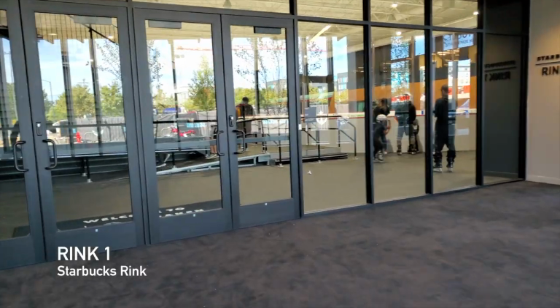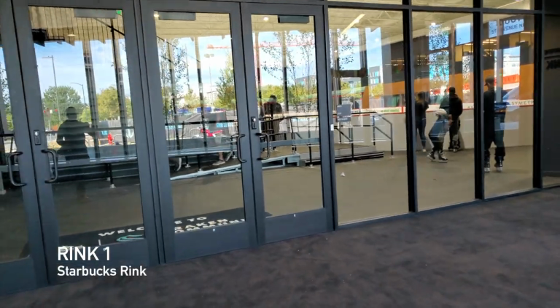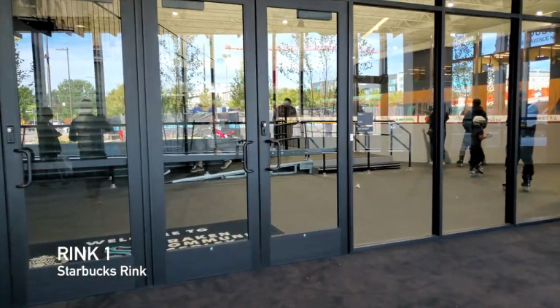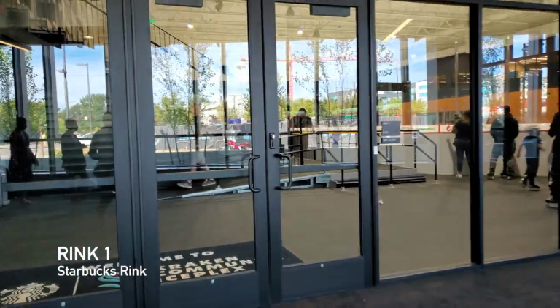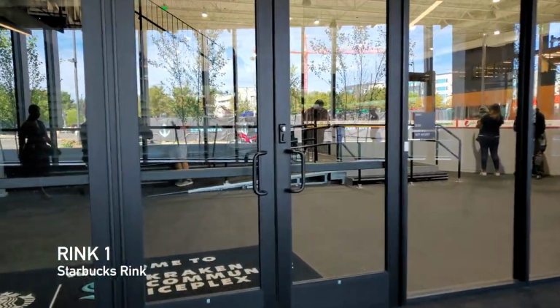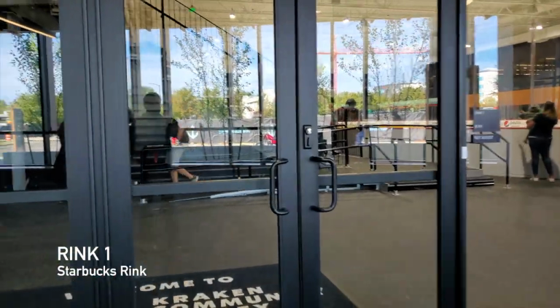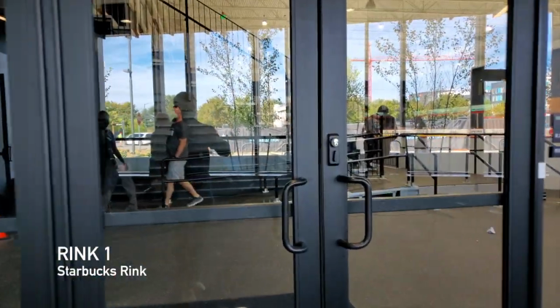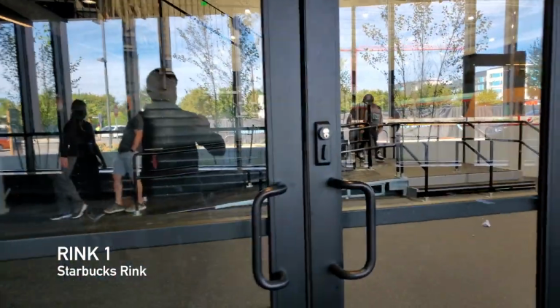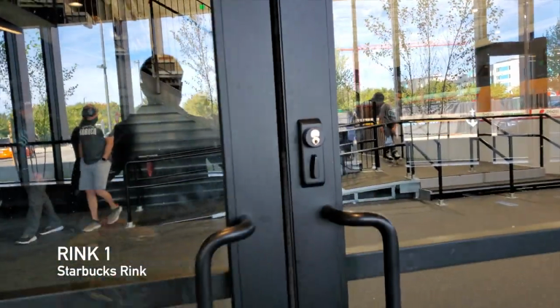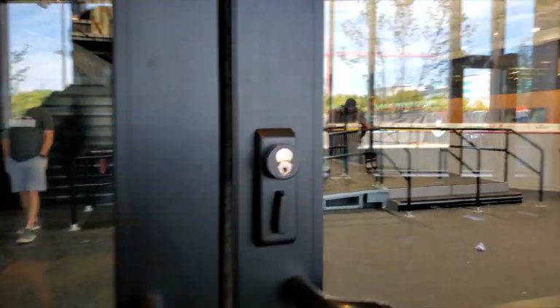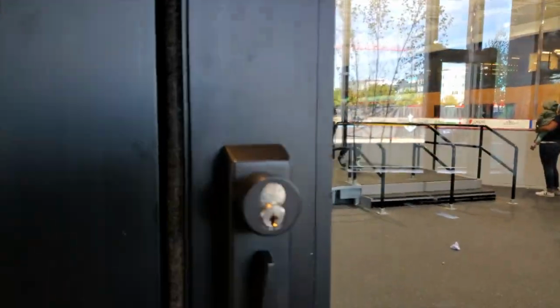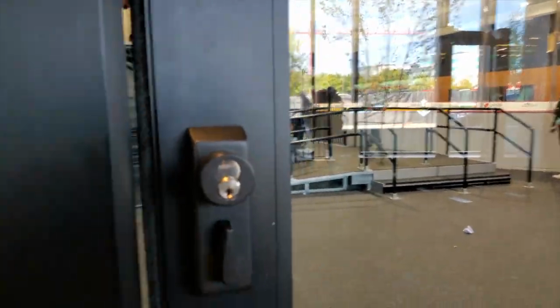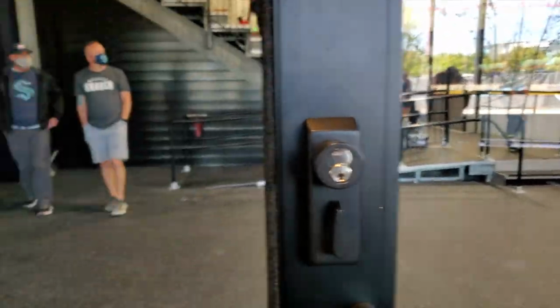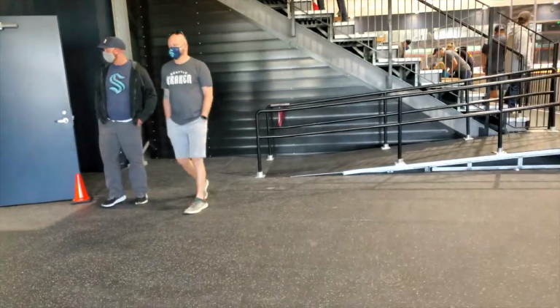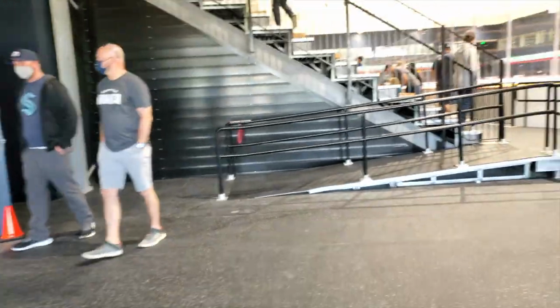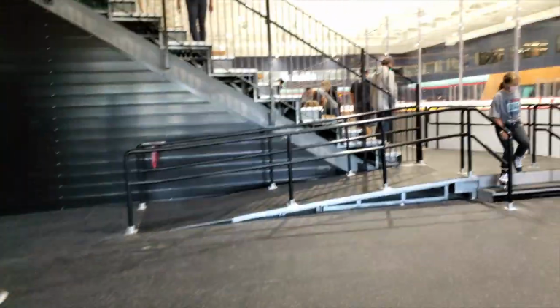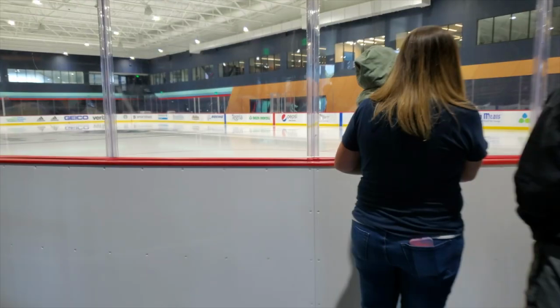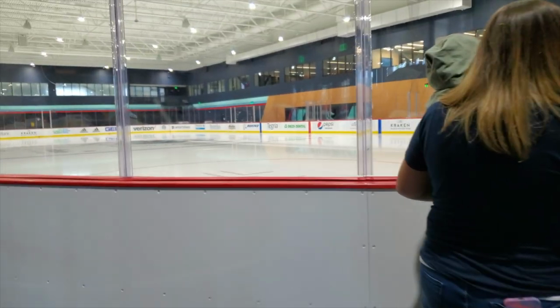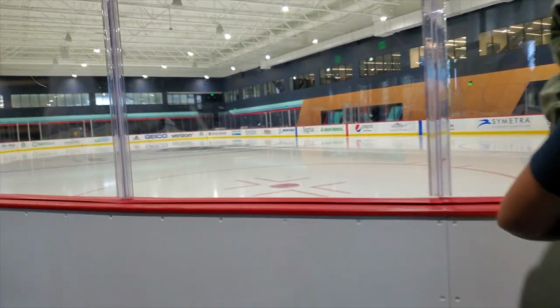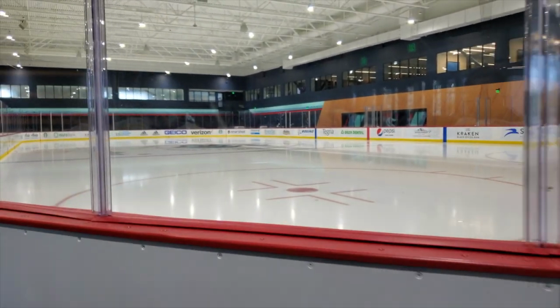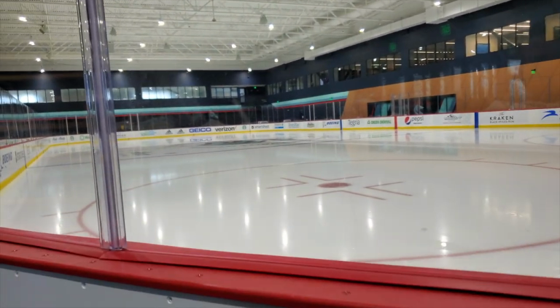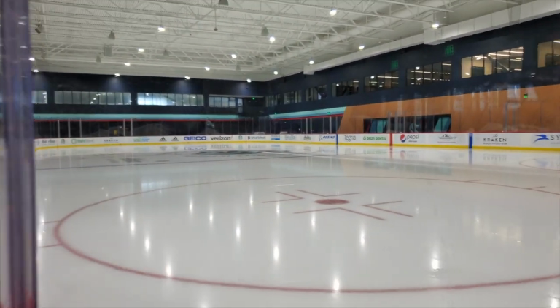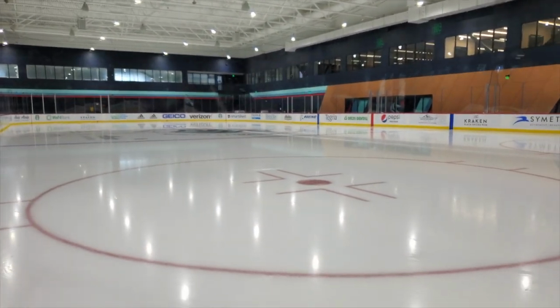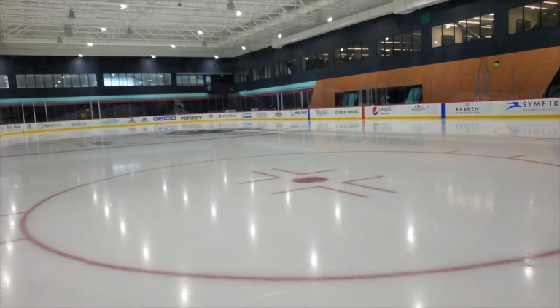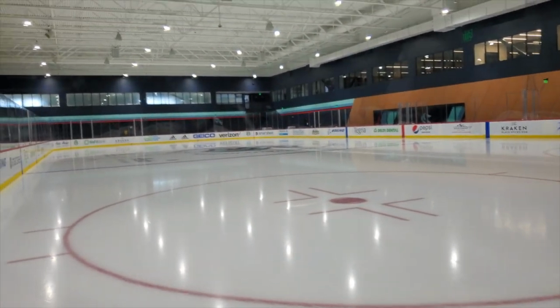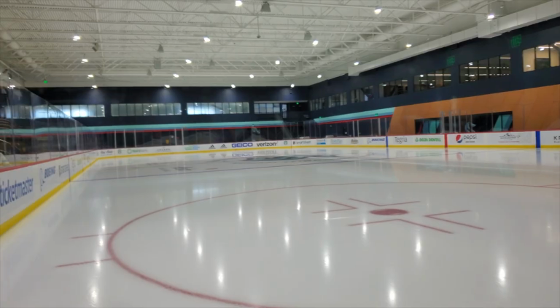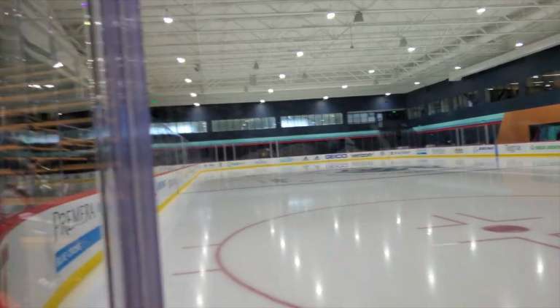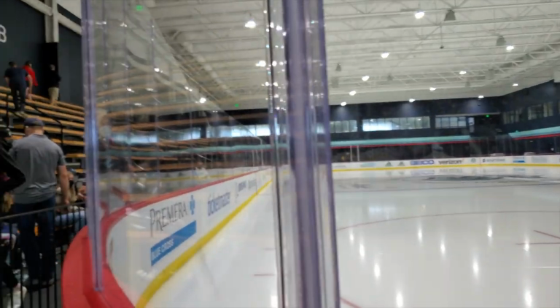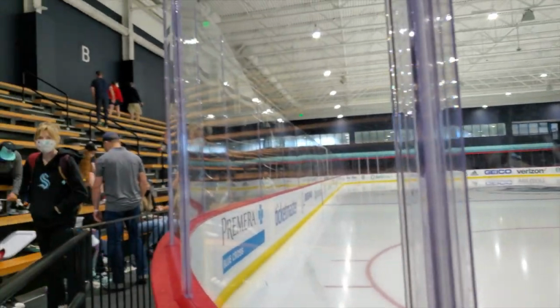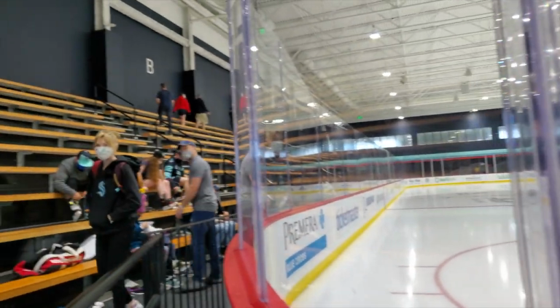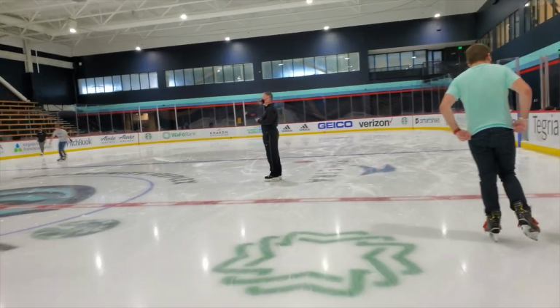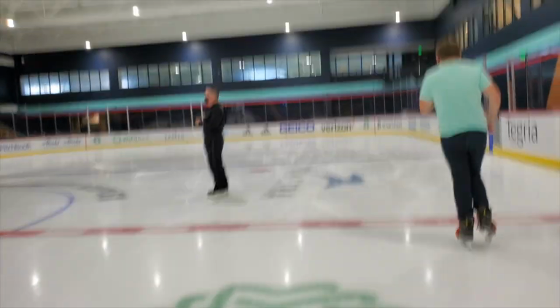We'll start with rink one, the Starbucks Rink. This will be the Kraken's main practice rink. Once the Zamboni had finished, I laced up my skates and took a spin around the ice.